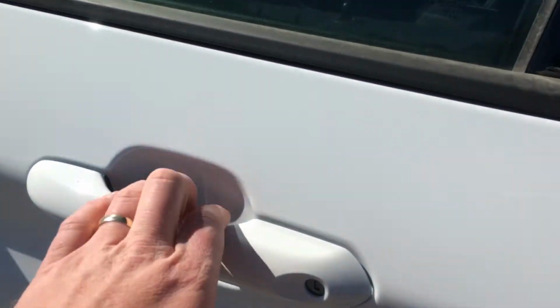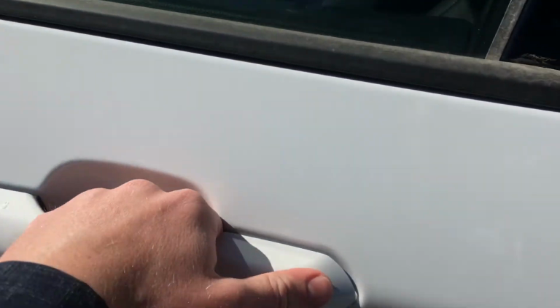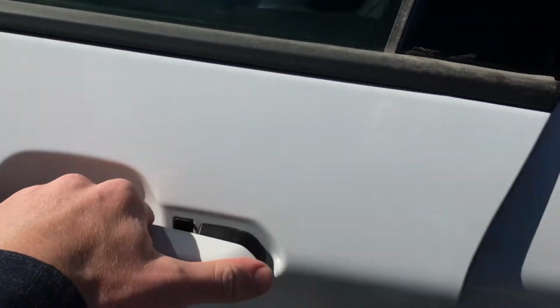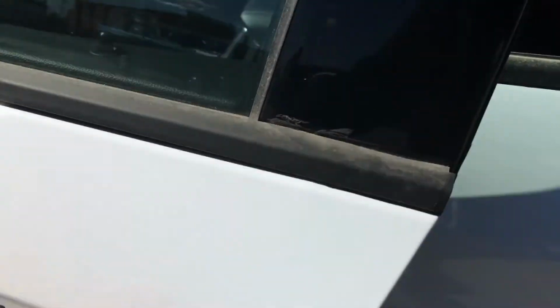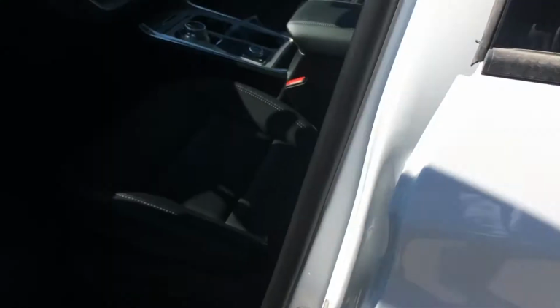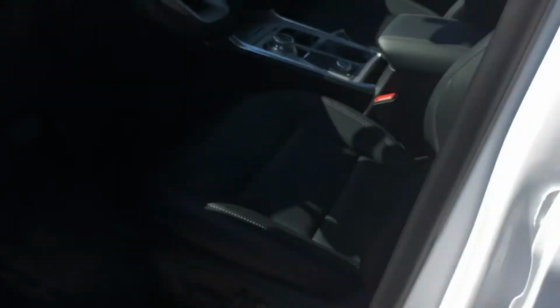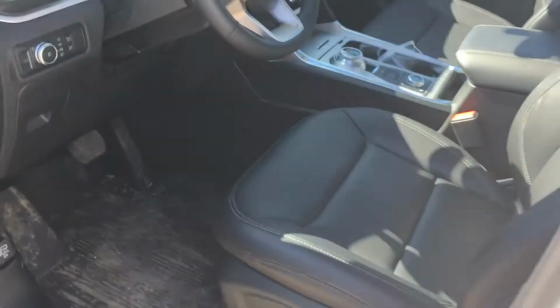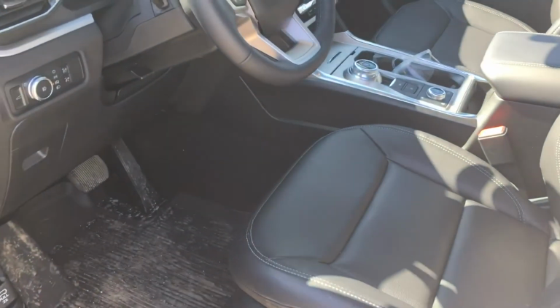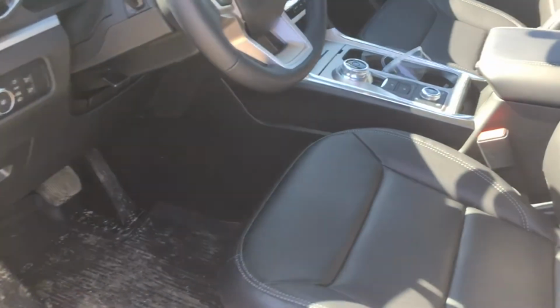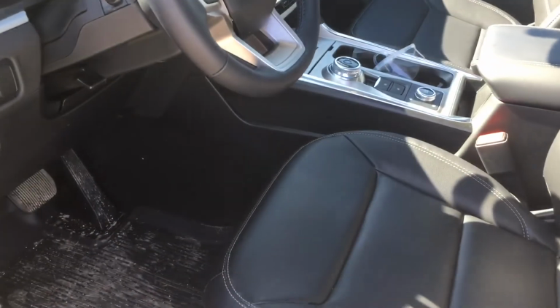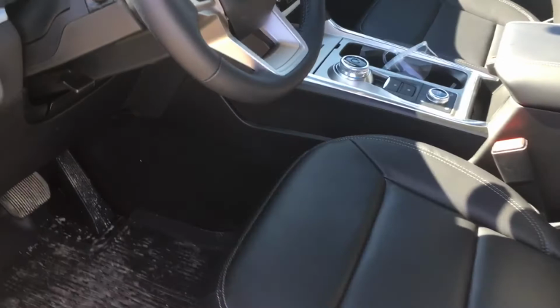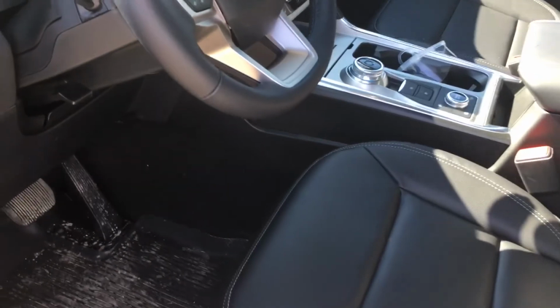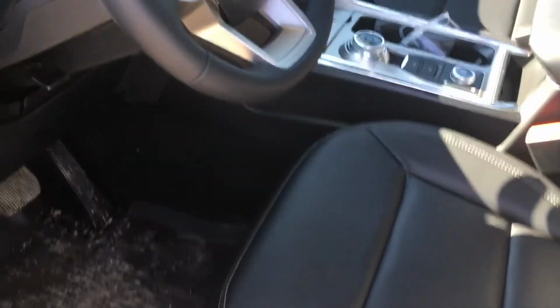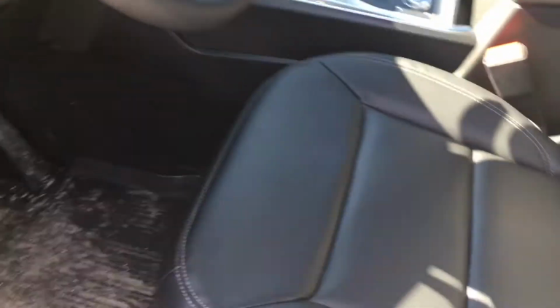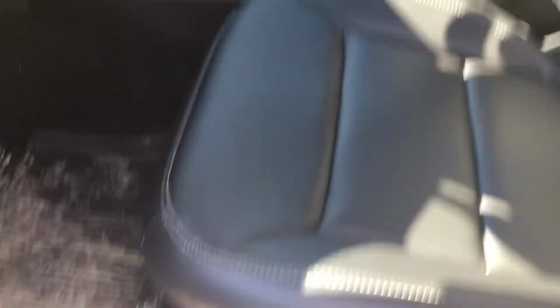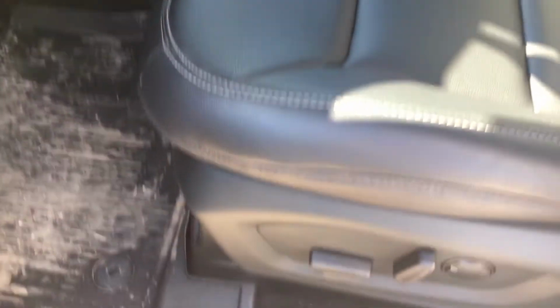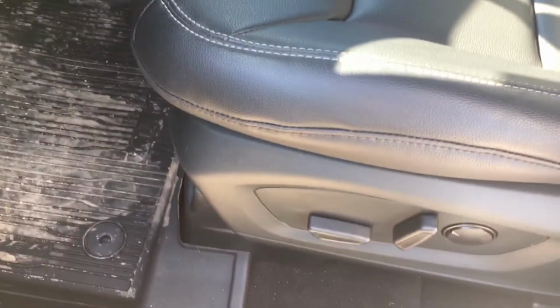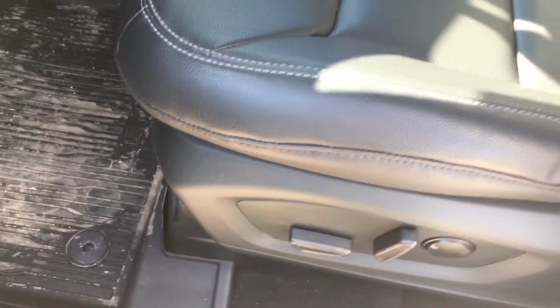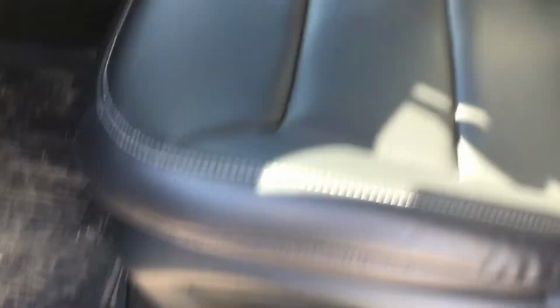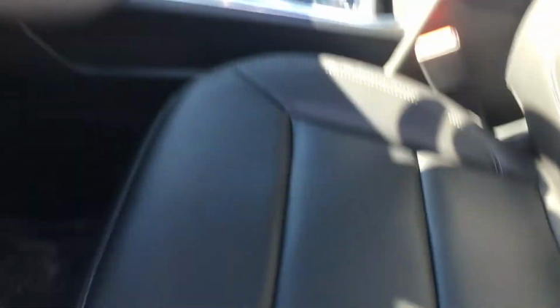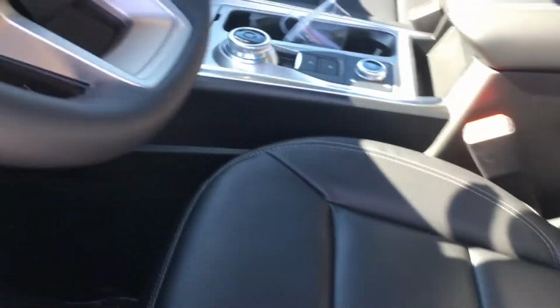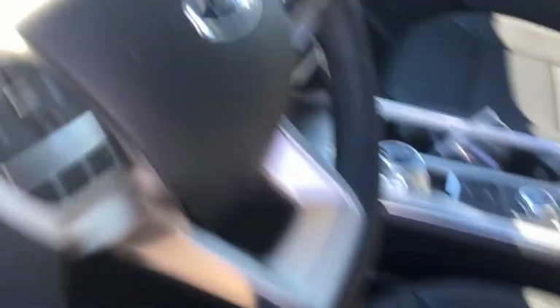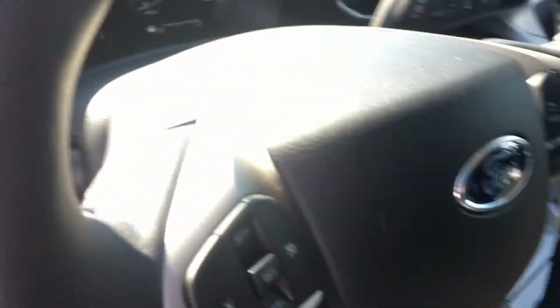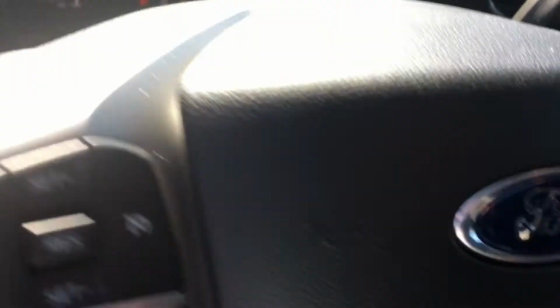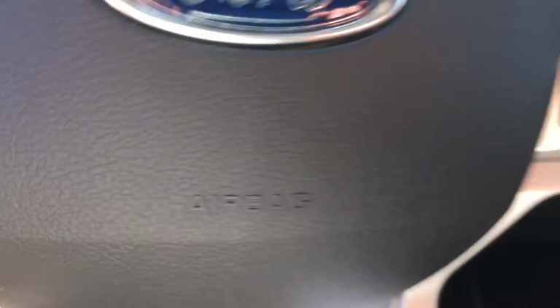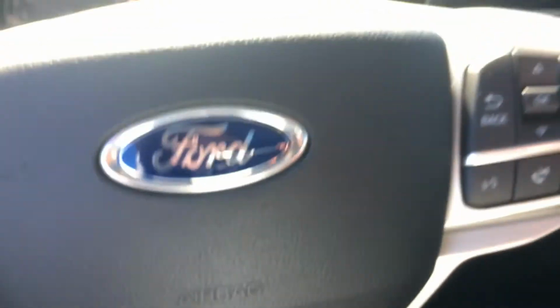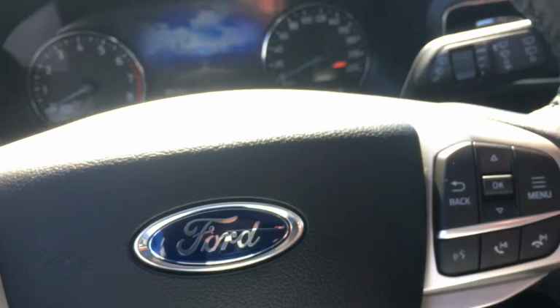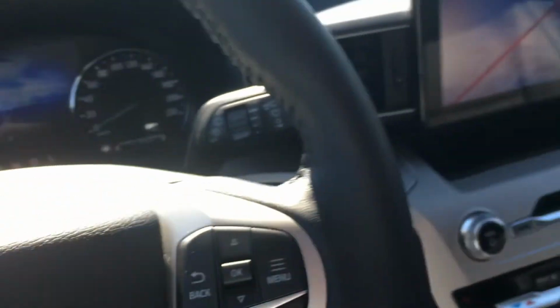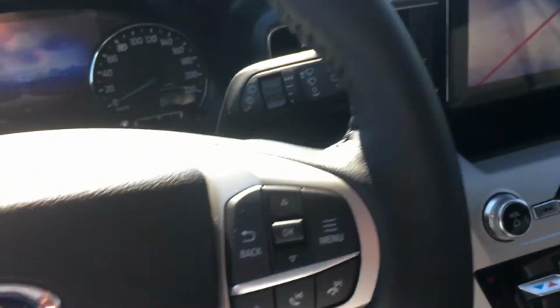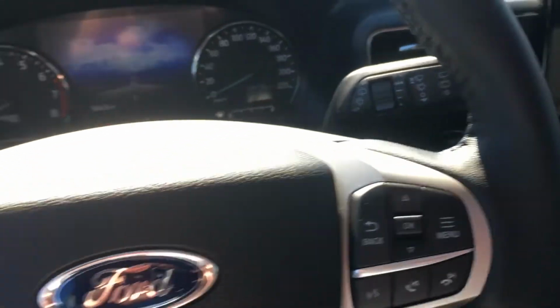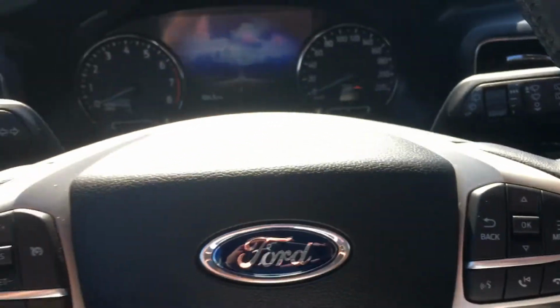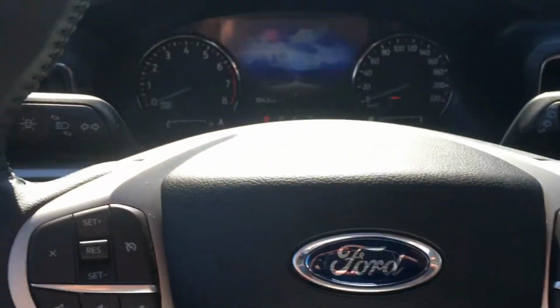These are keyless entry door handles. I have the key fob in my pocket. And you can enter — full power seats. Just quickly hop in and start it up.